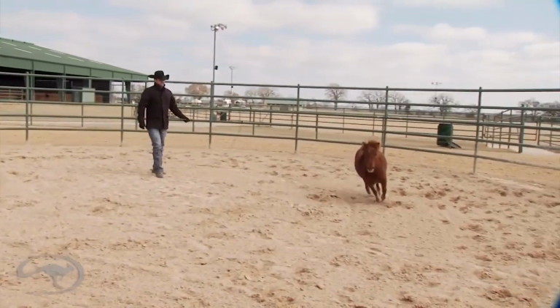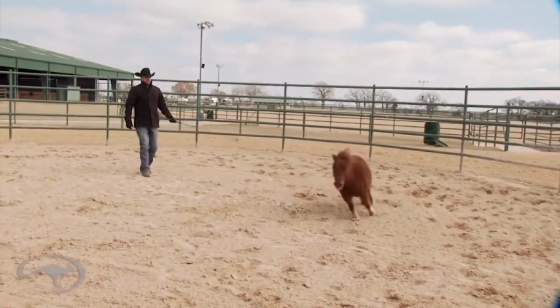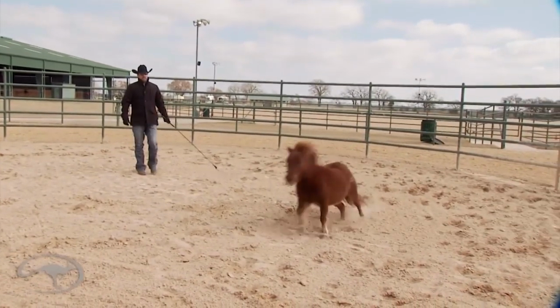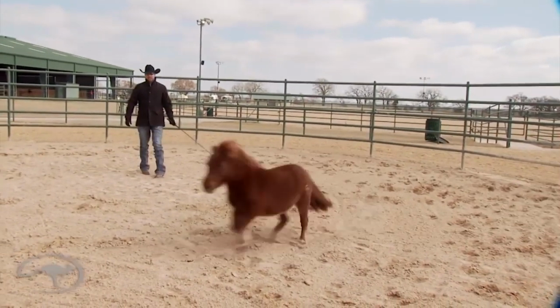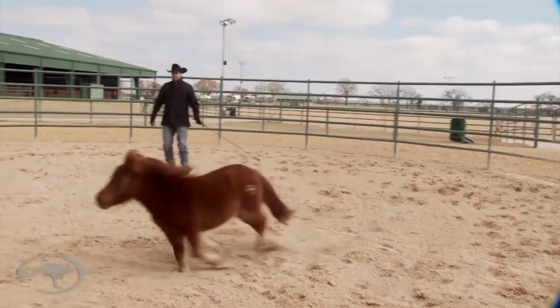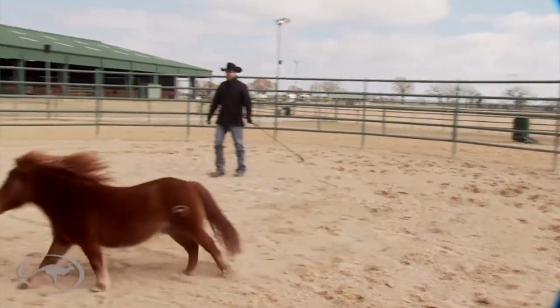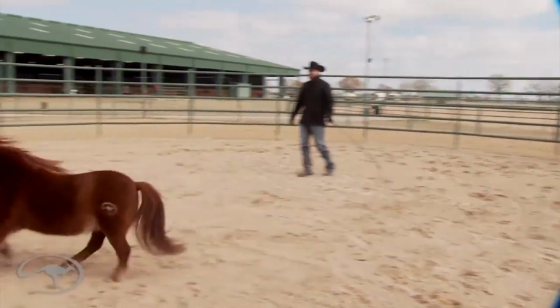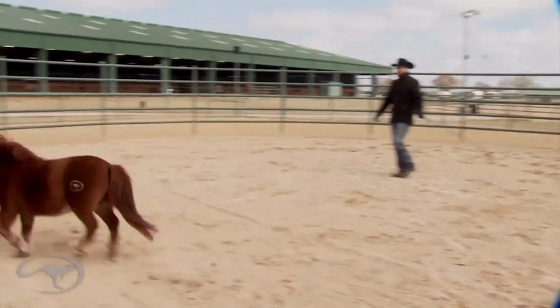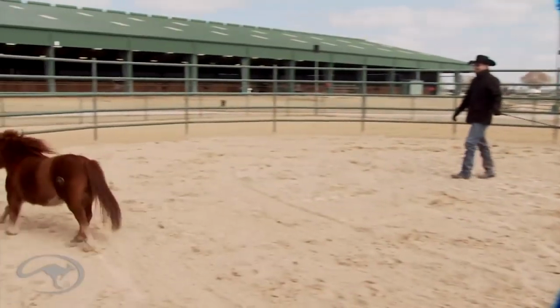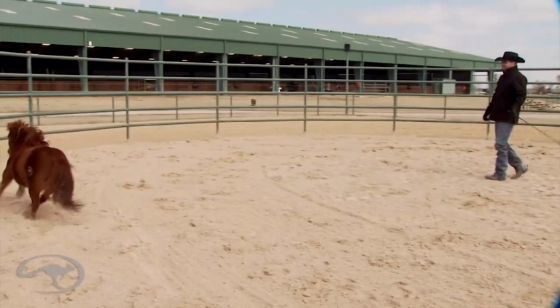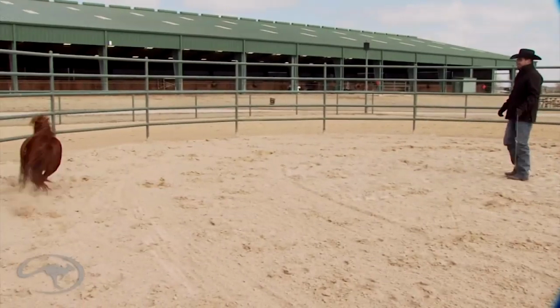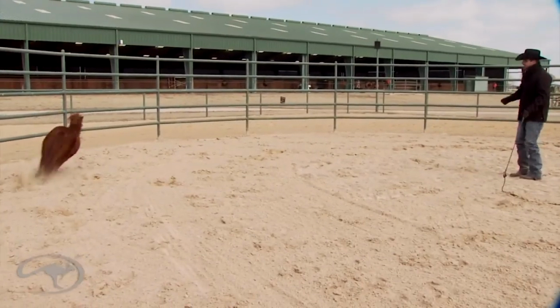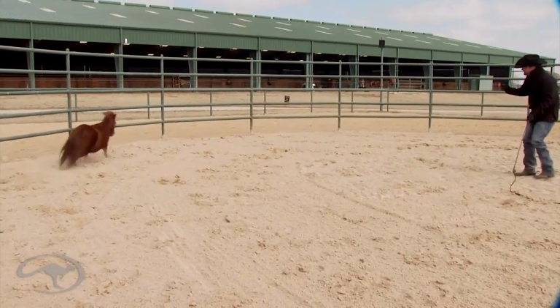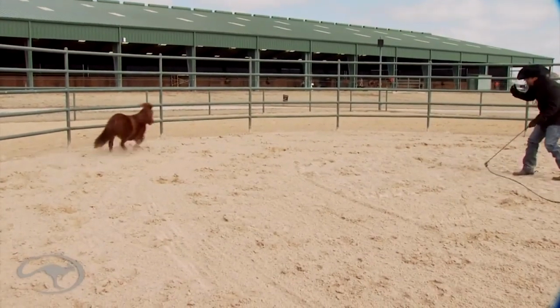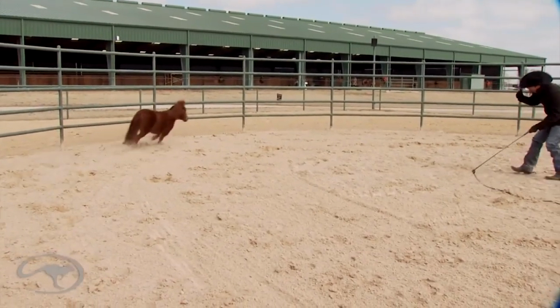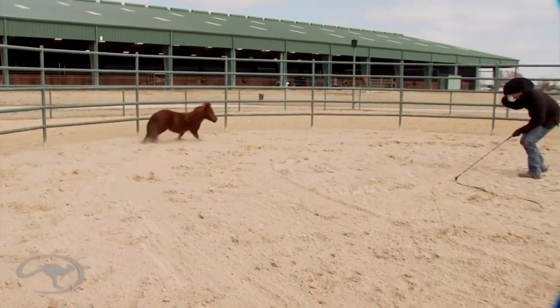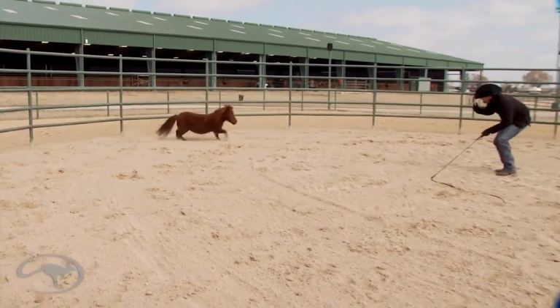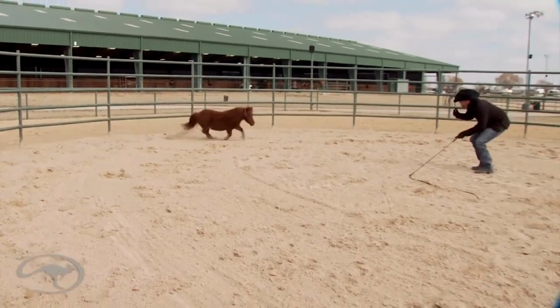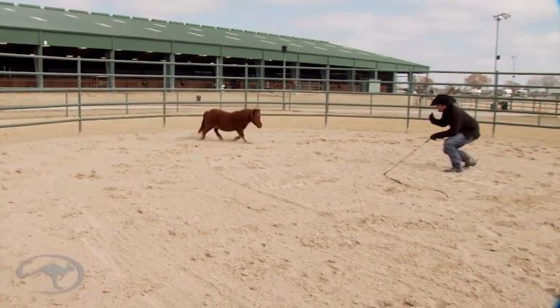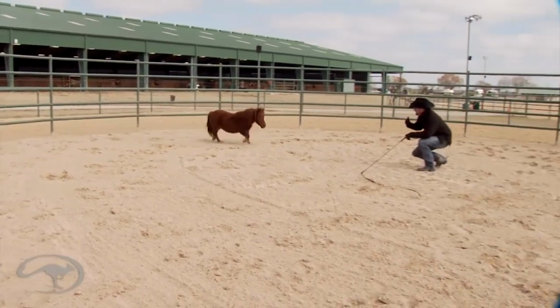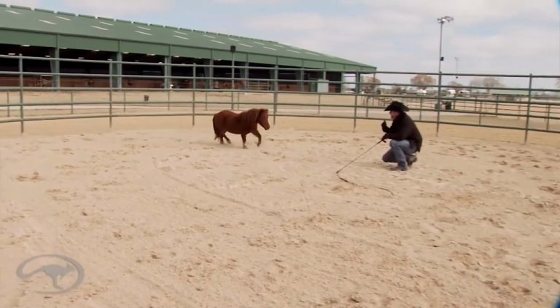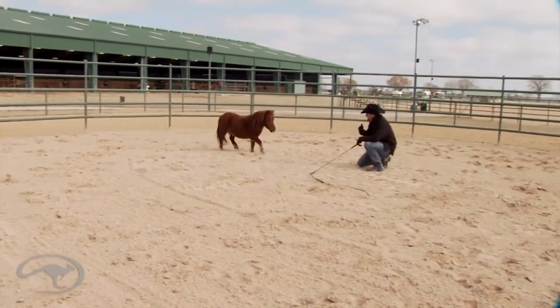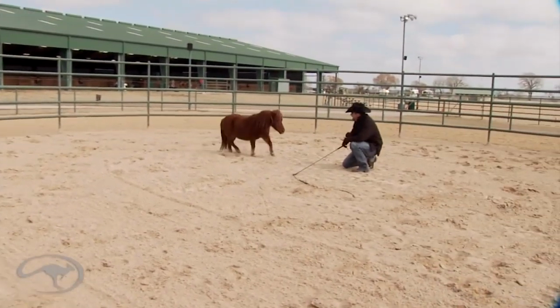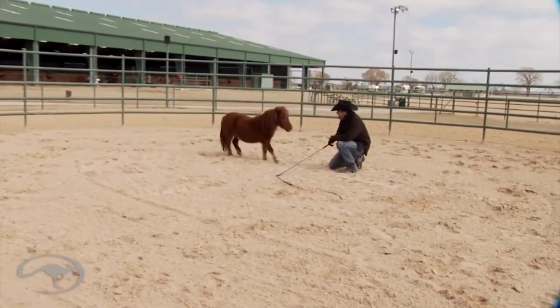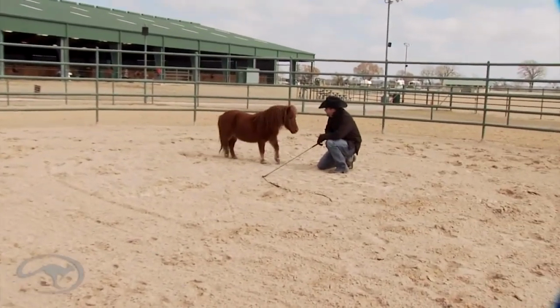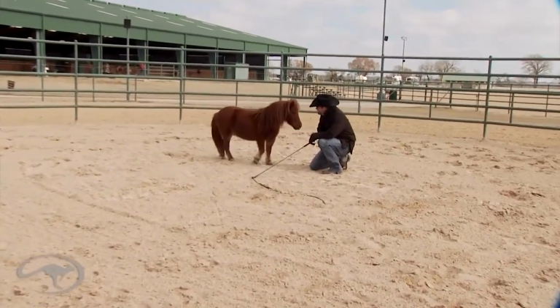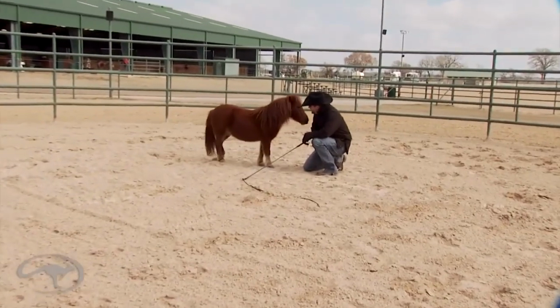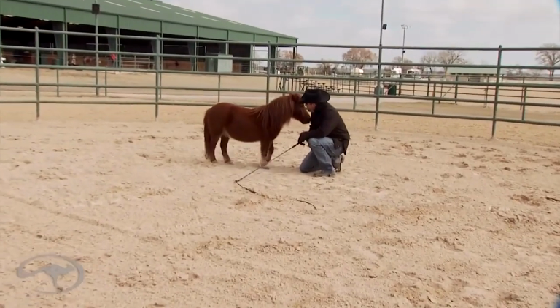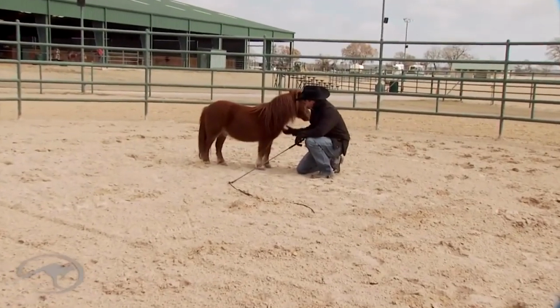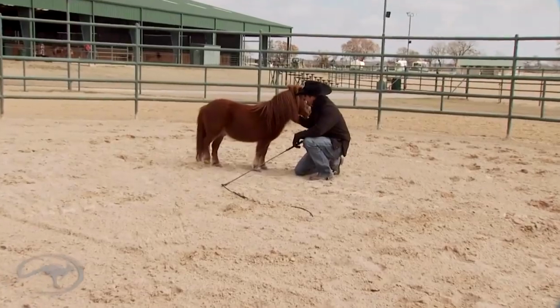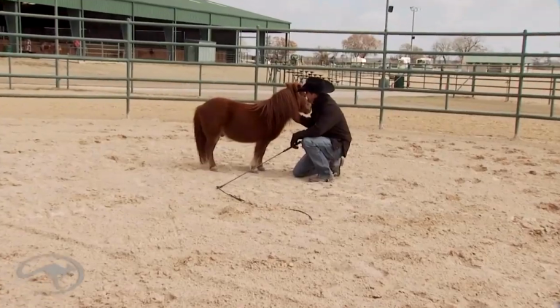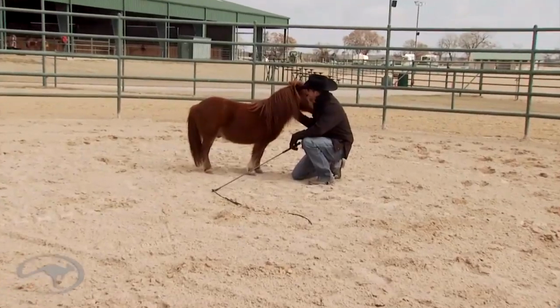Now I'm gonna go ahead and bring him in. I'm gonna yield. Good boy.